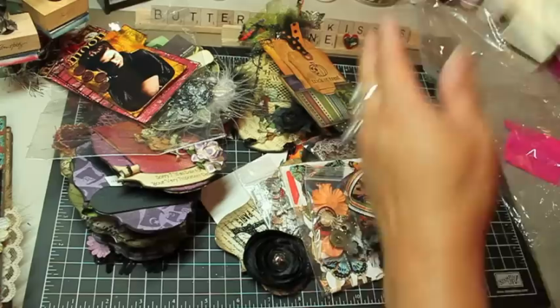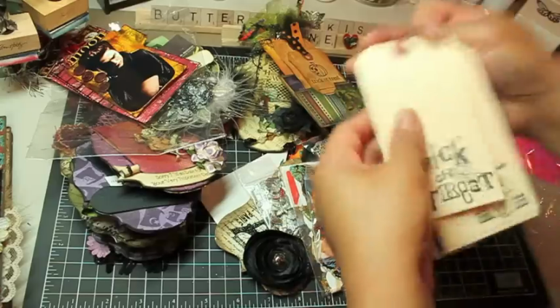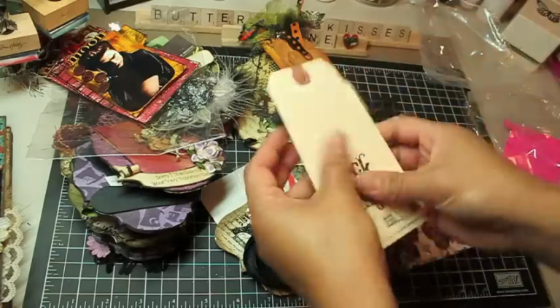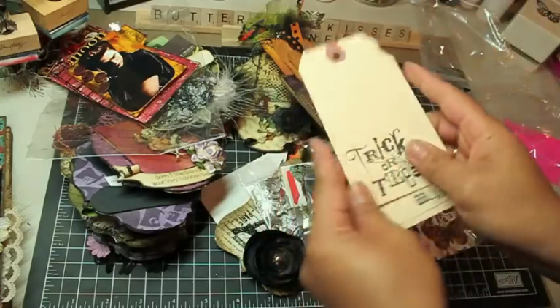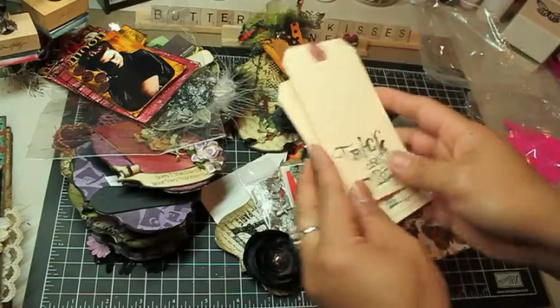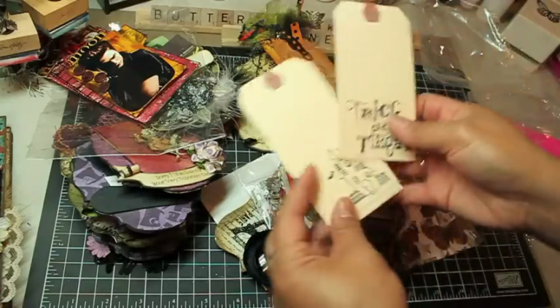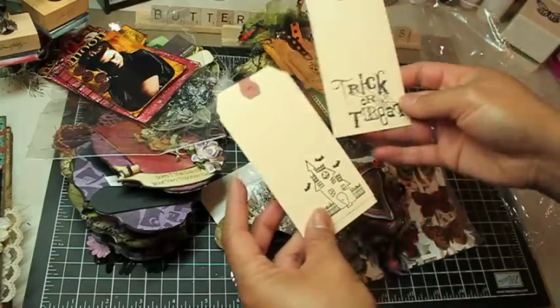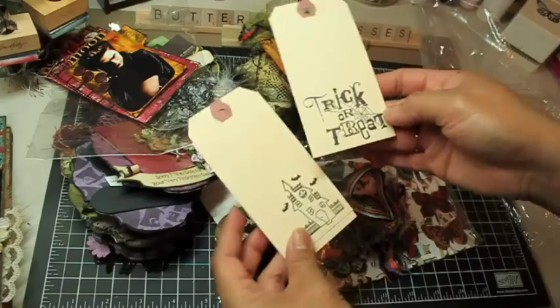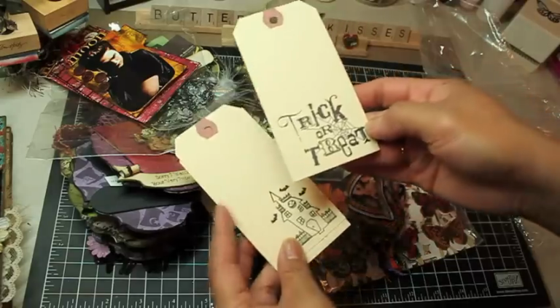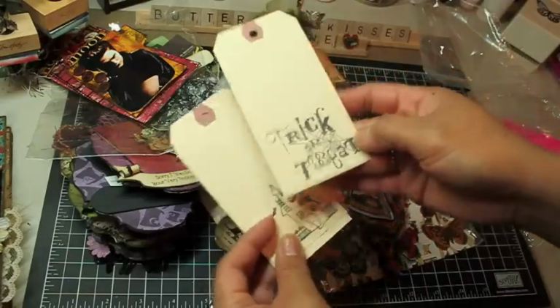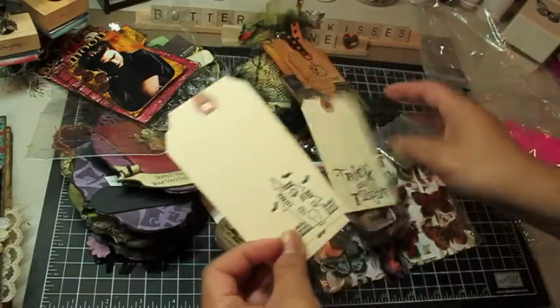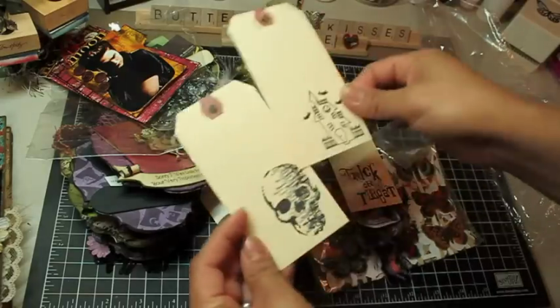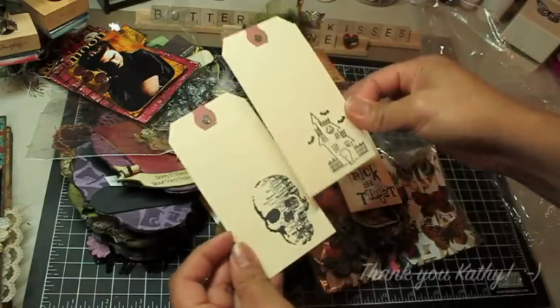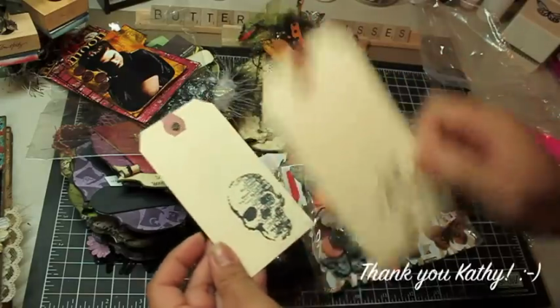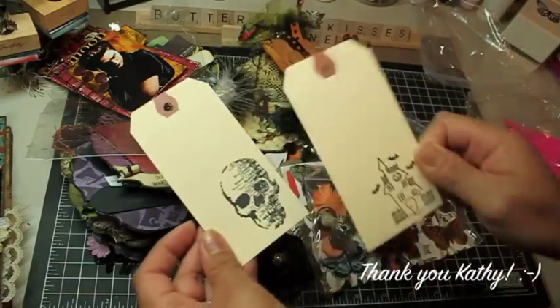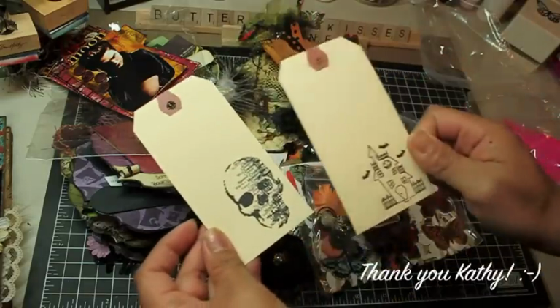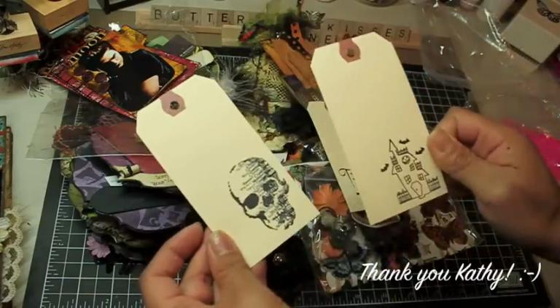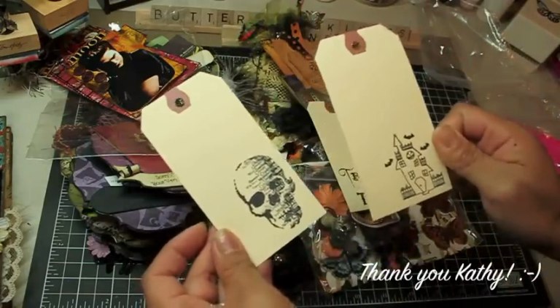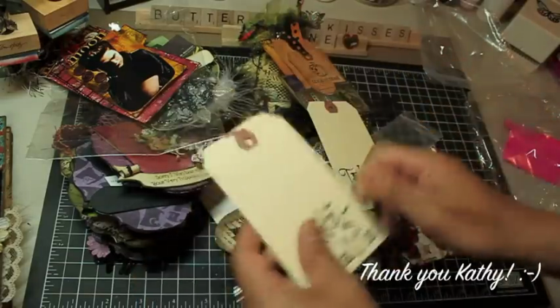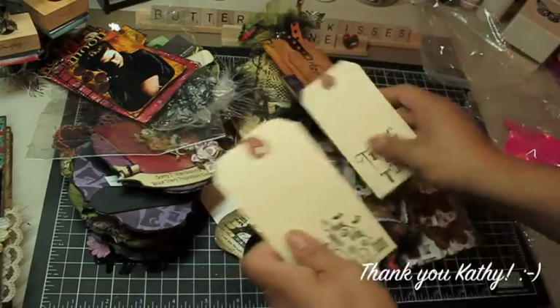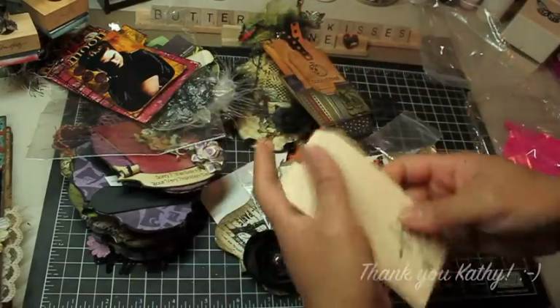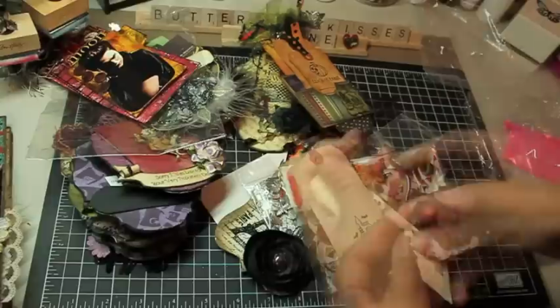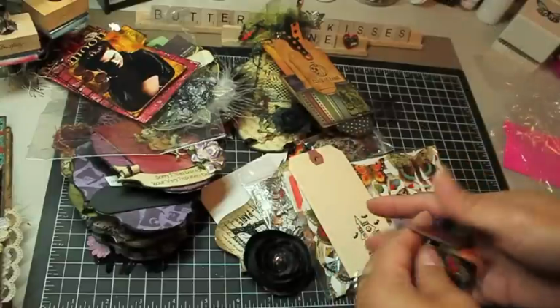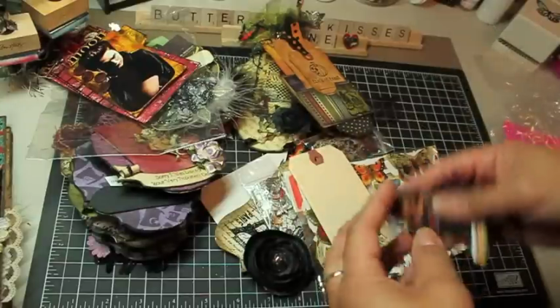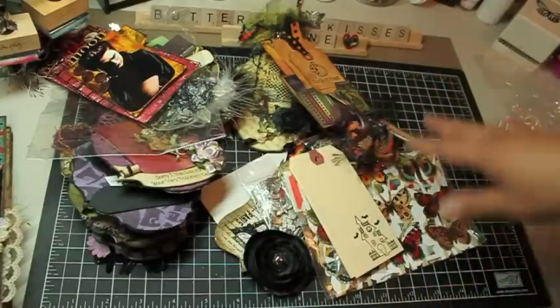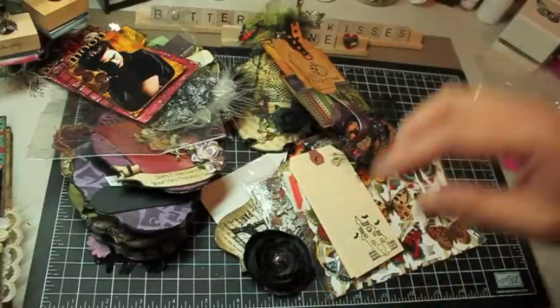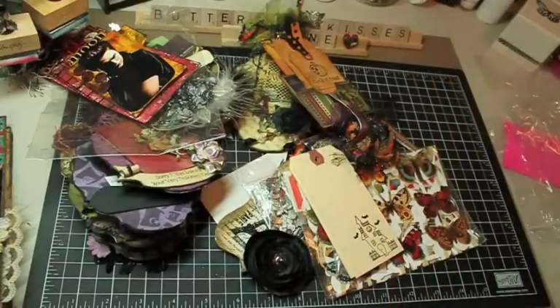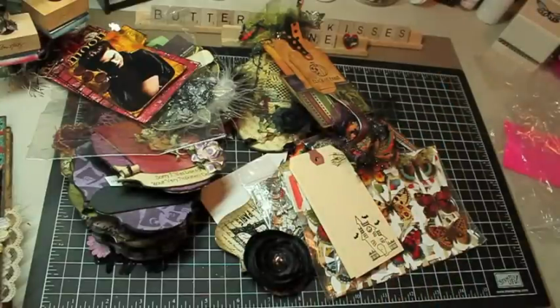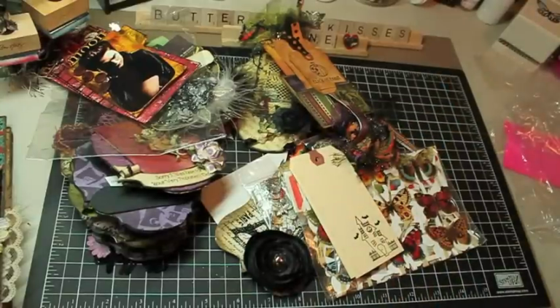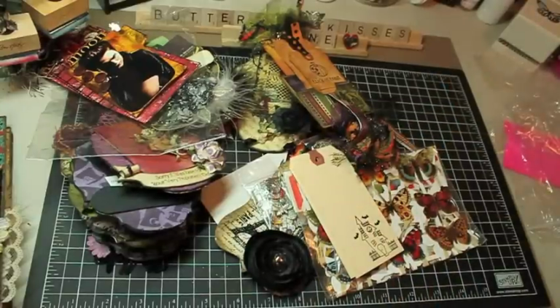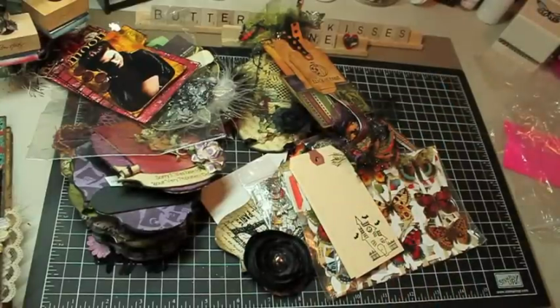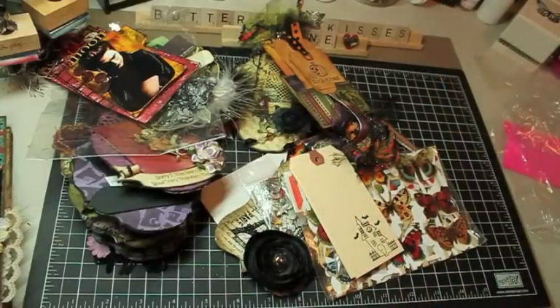And then she sent me some tags — I almost missed this. Way cool — I don't have any of these stamps either. Ooh, I love that one. So thank you, Kathy. Thanks again, guys, for watching, and hope you have a great week. Talk to you later. Bye!